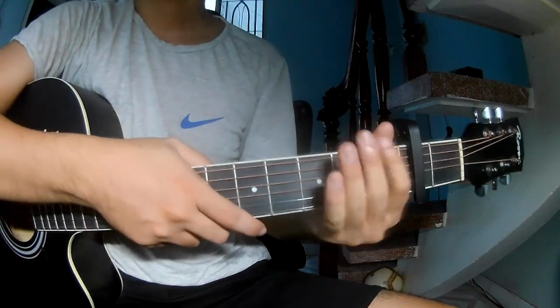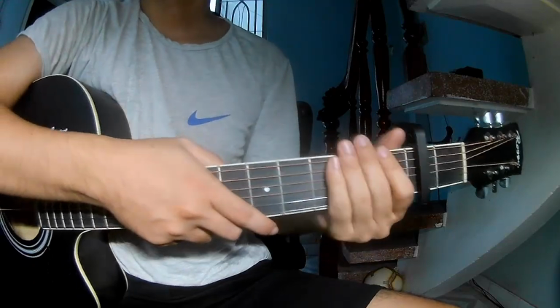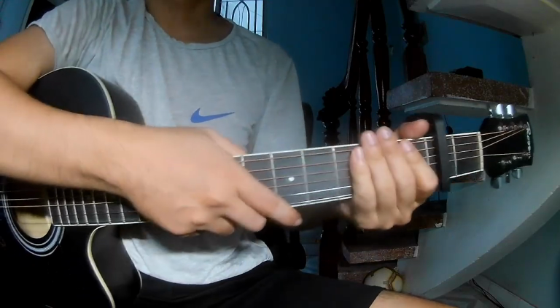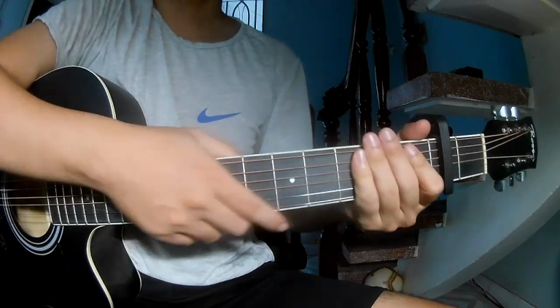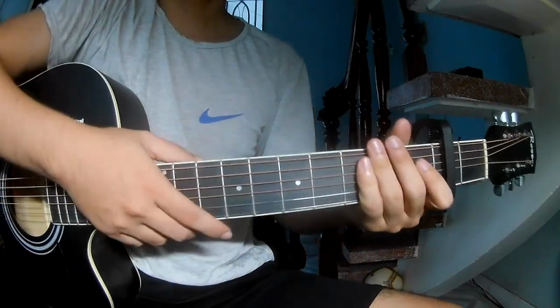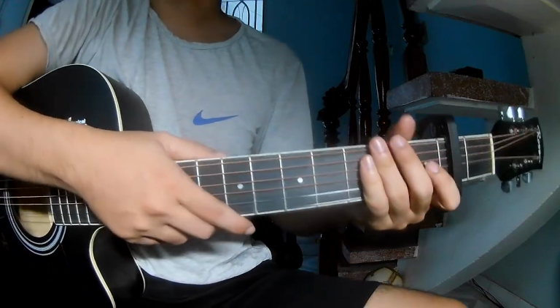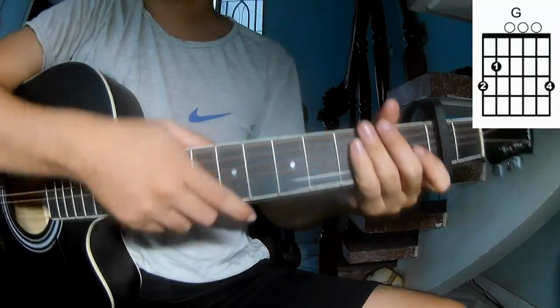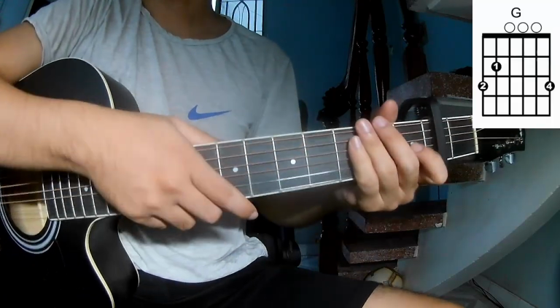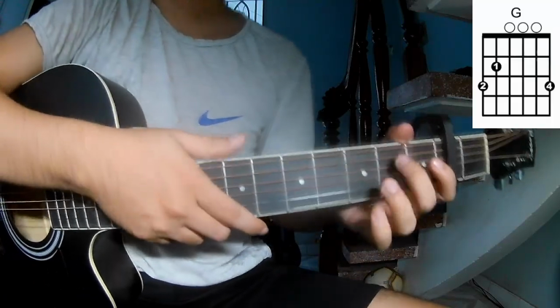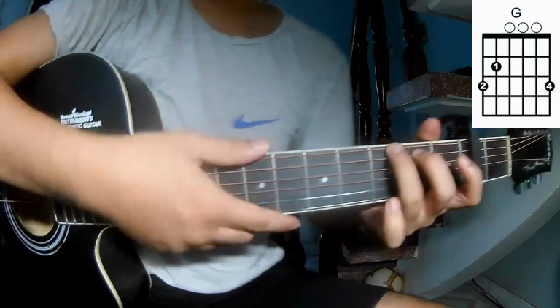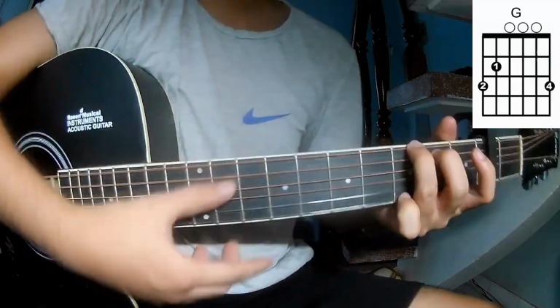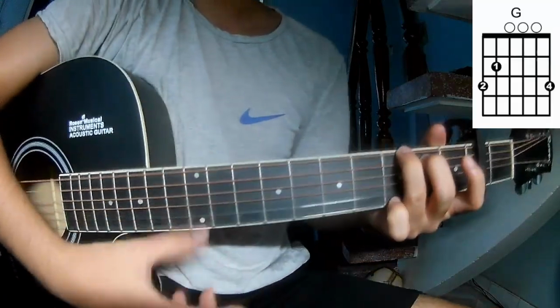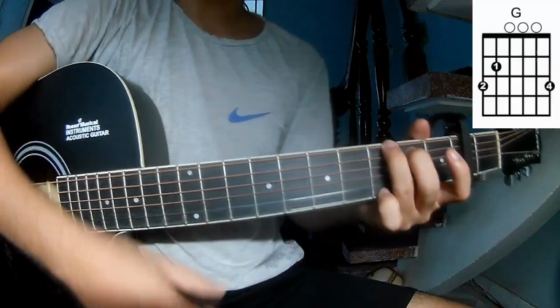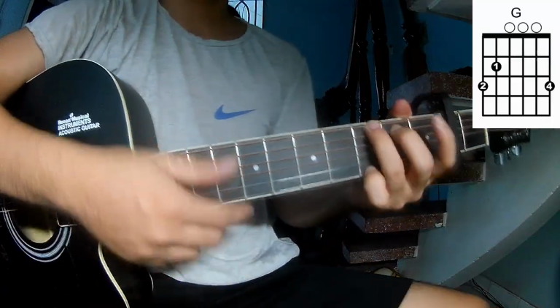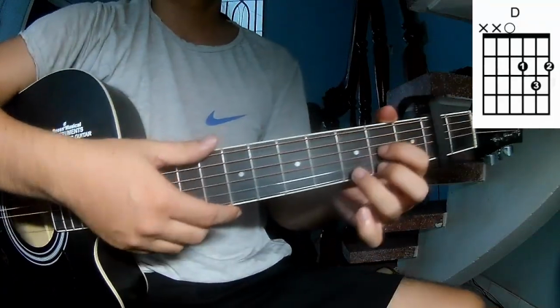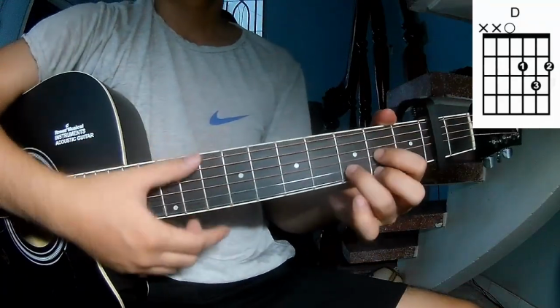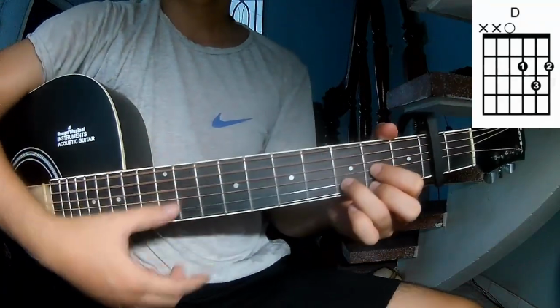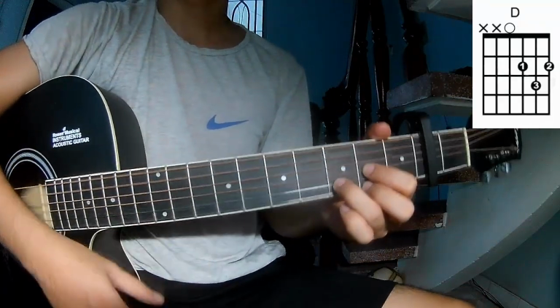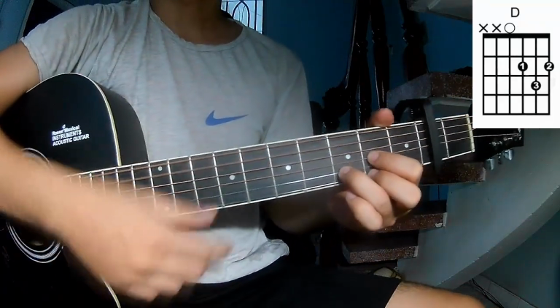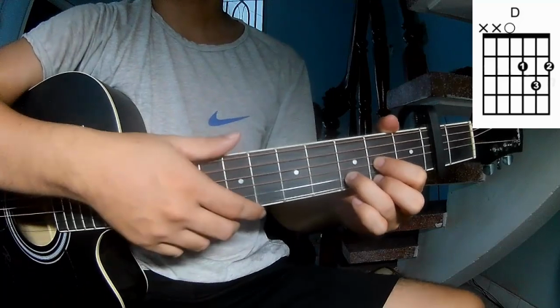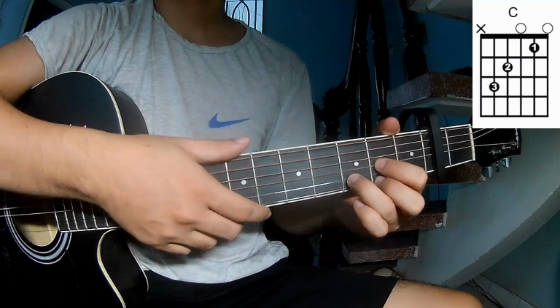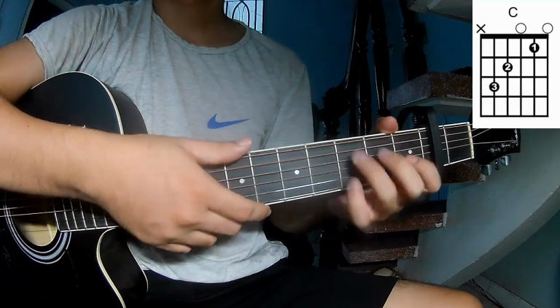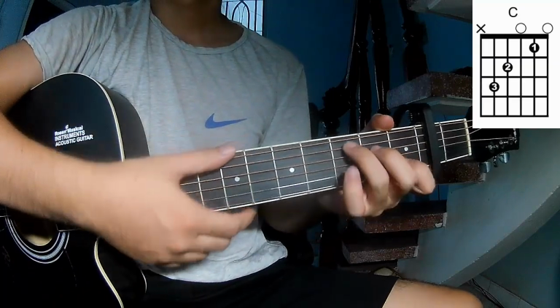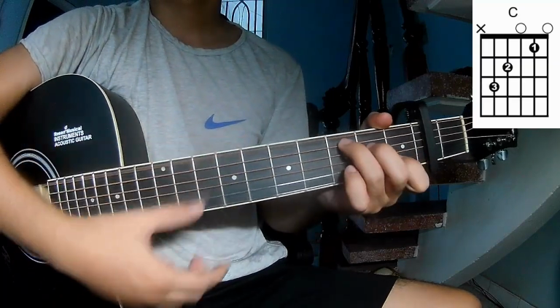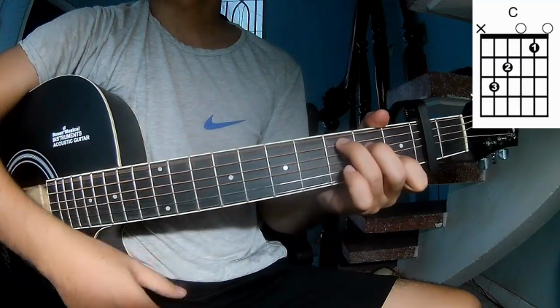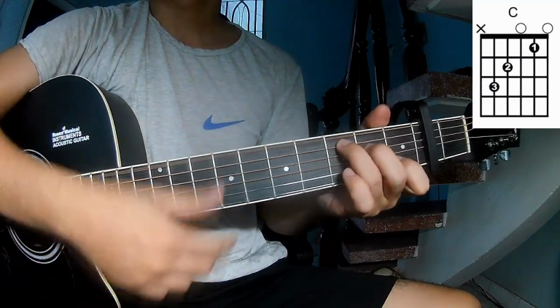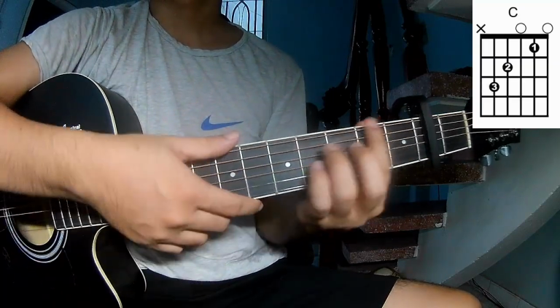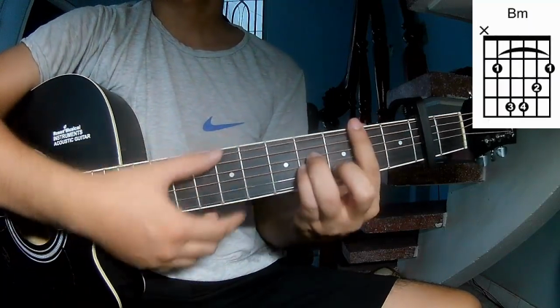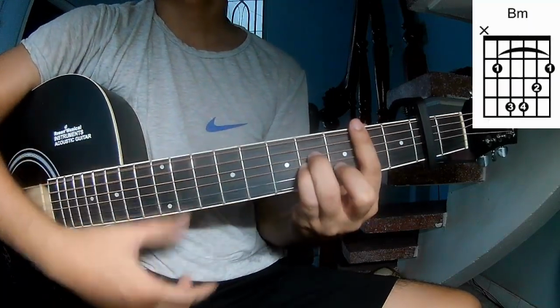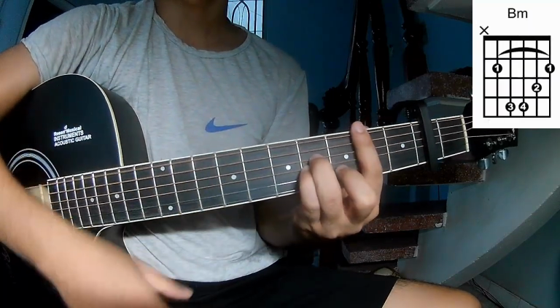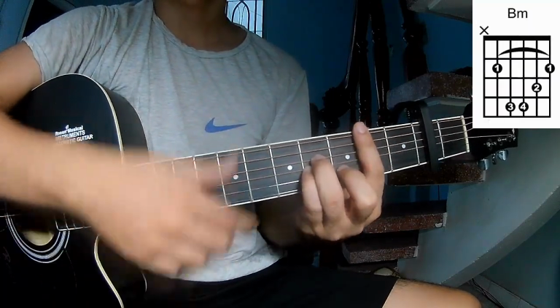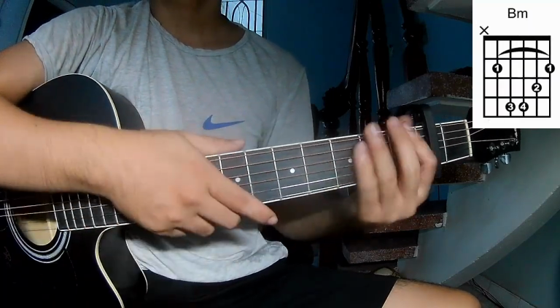The chords for this song are G, E, C, Am, Em, Am.